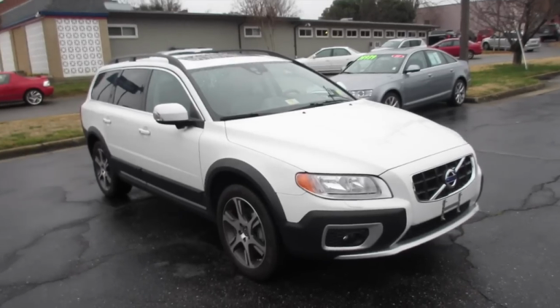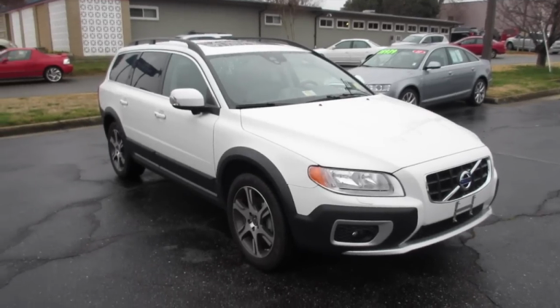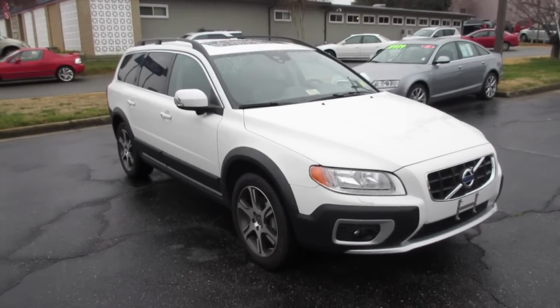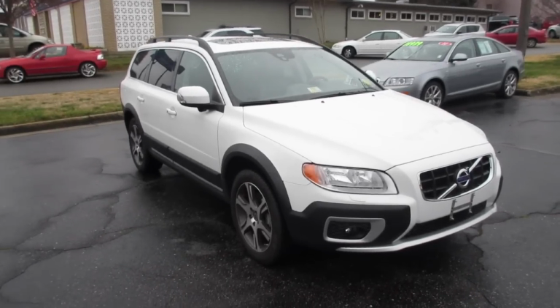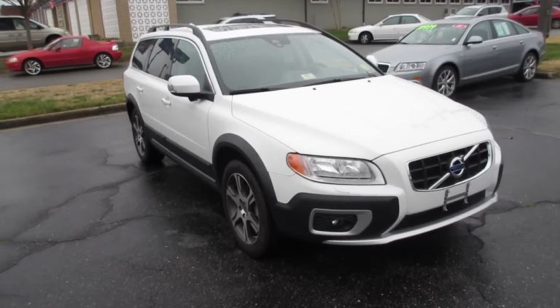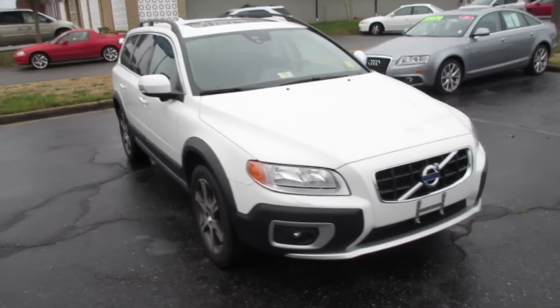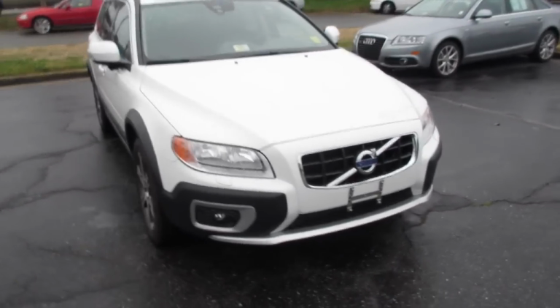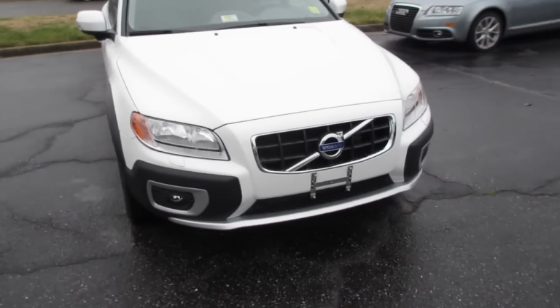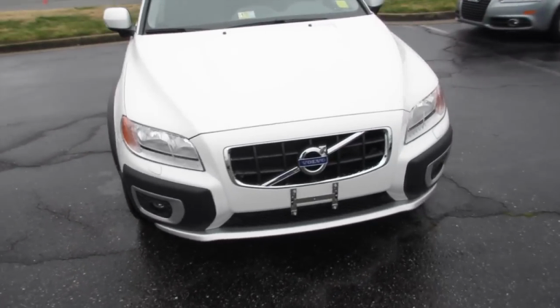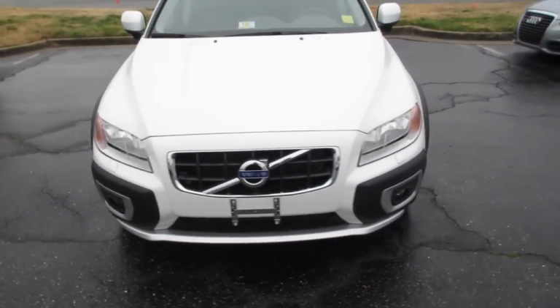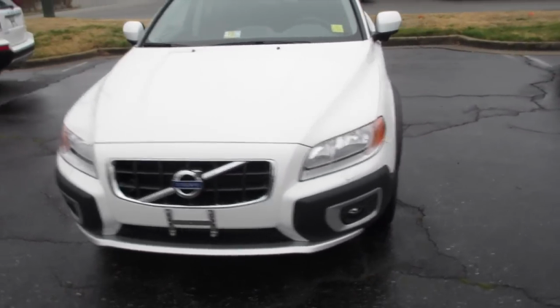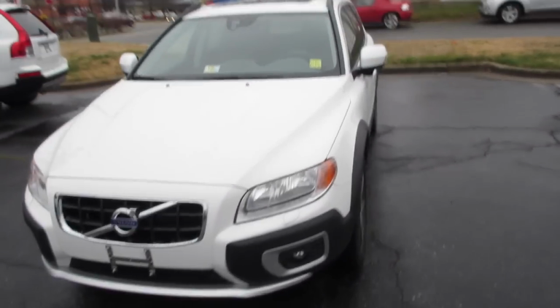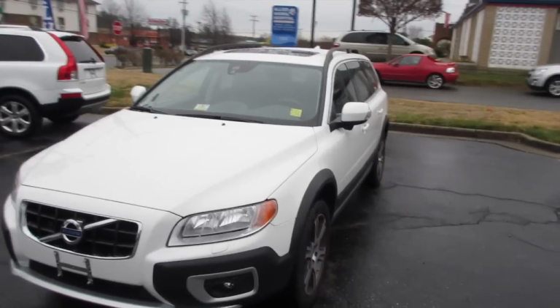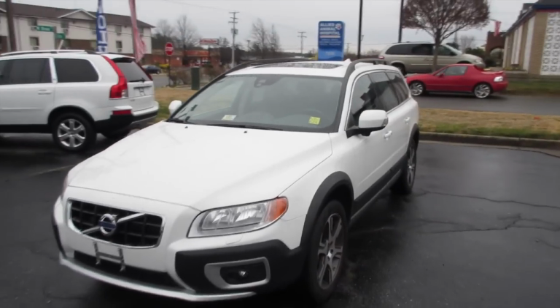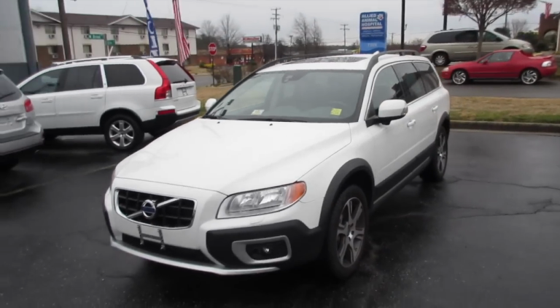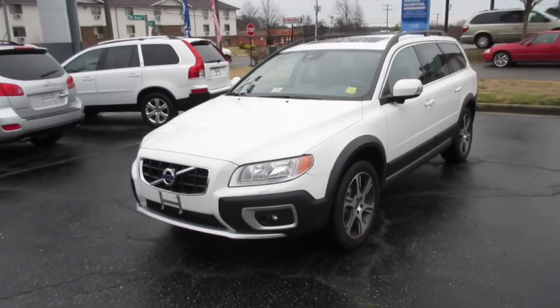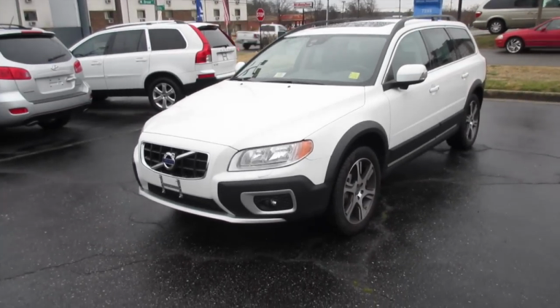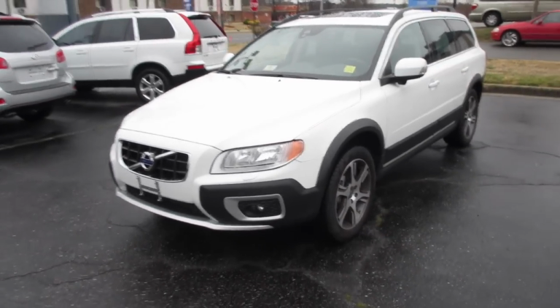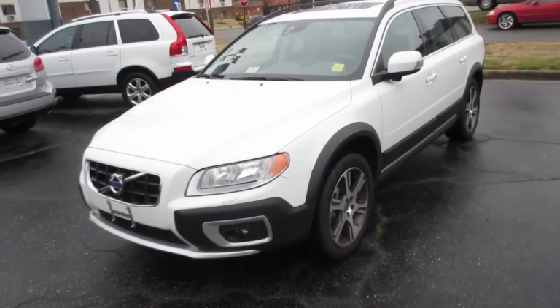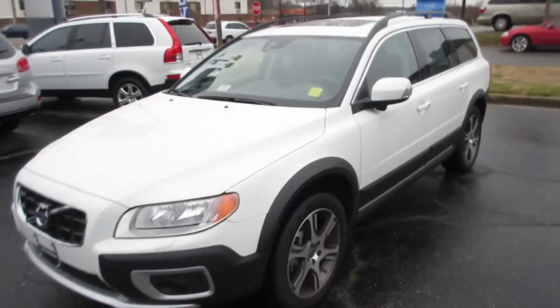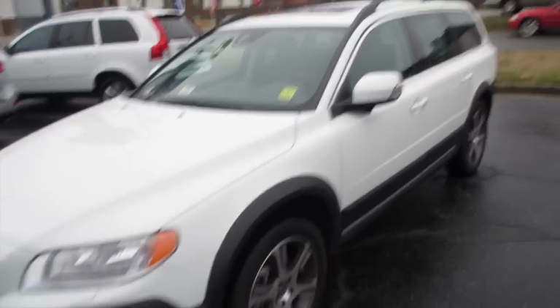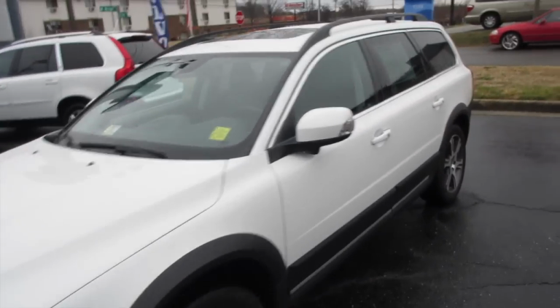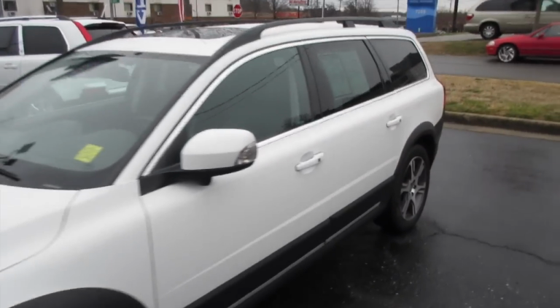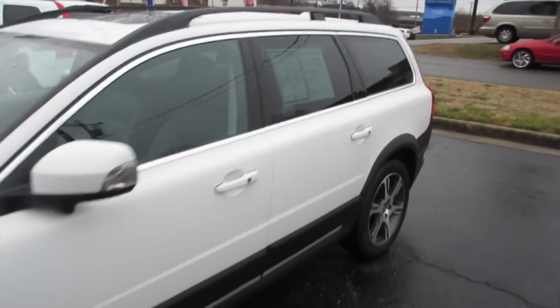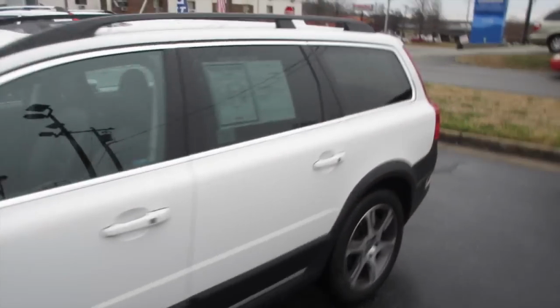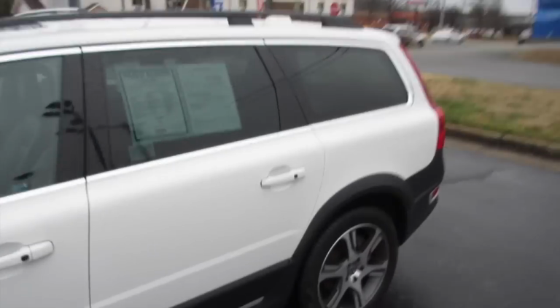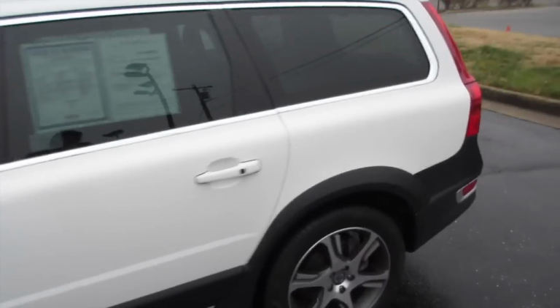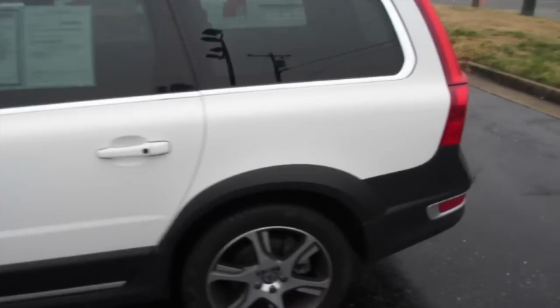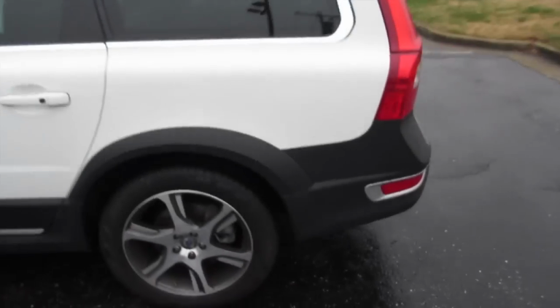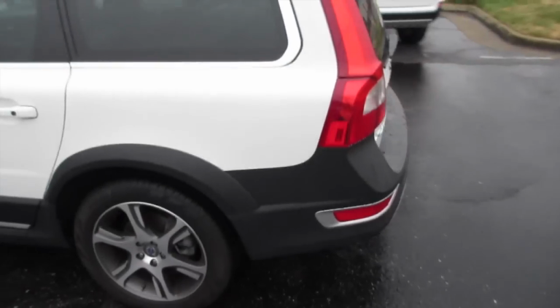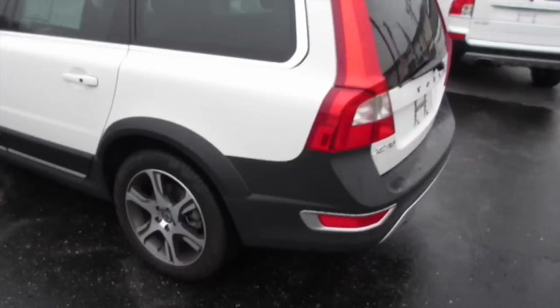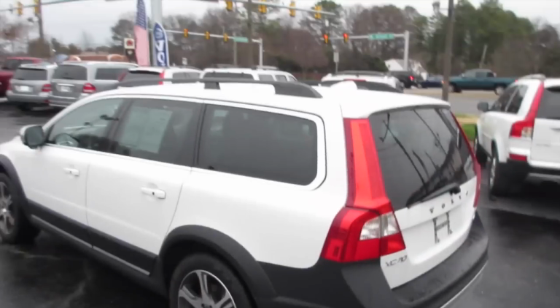Hey guys, it's me Jake from Jake Man 21642, and today I have a video for you of this 2012 Volvo XC70. This one is the T6 Platinum trim — it is absolutely fully loaded.